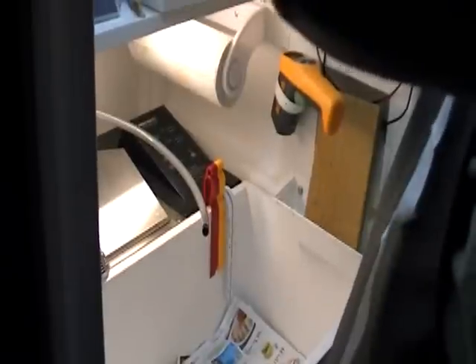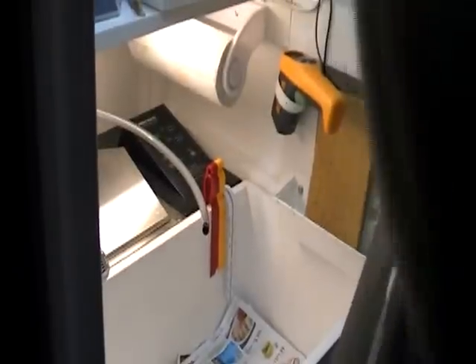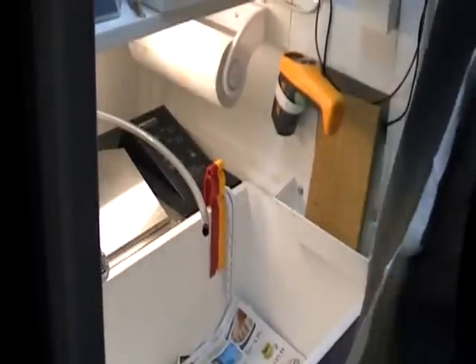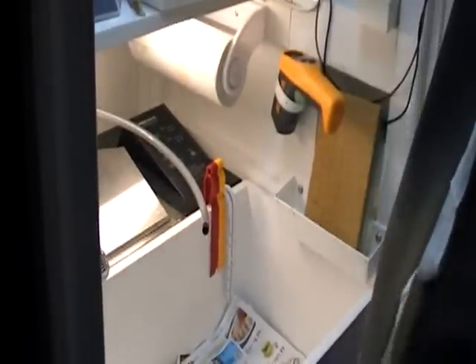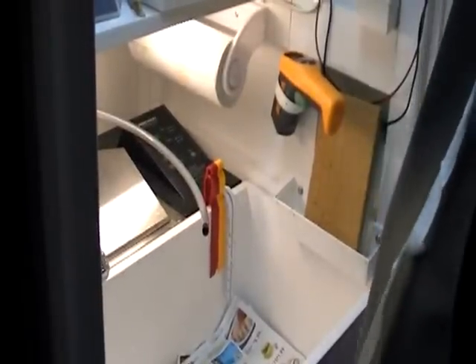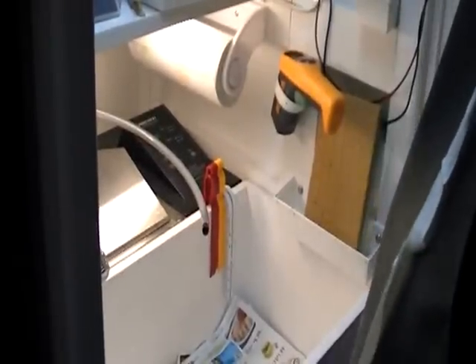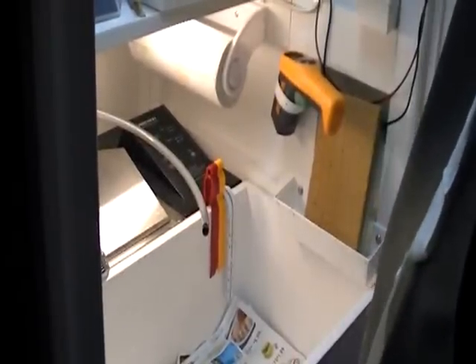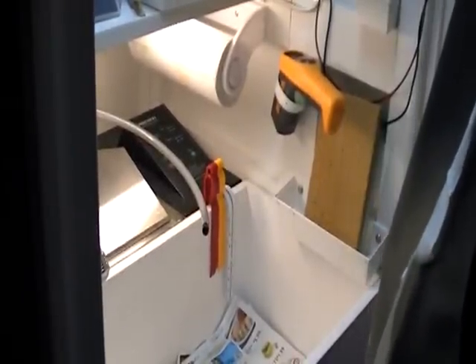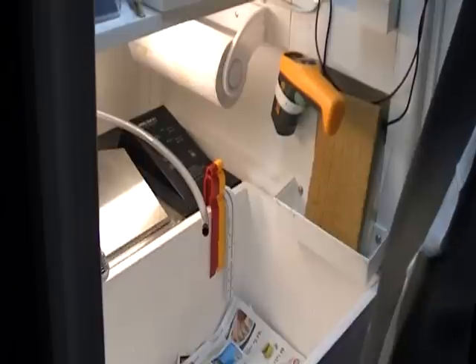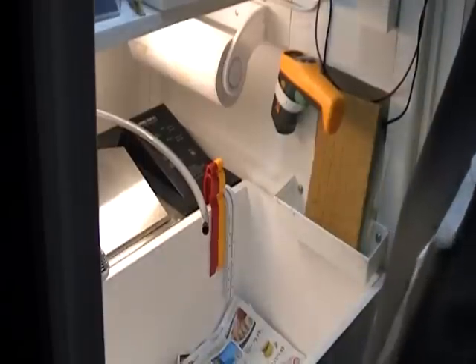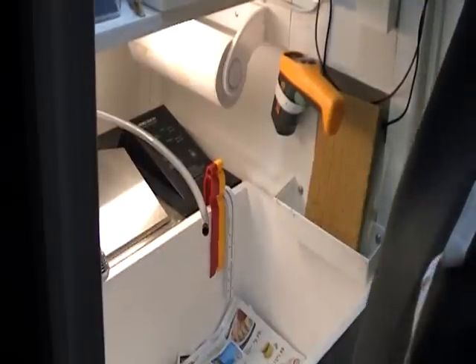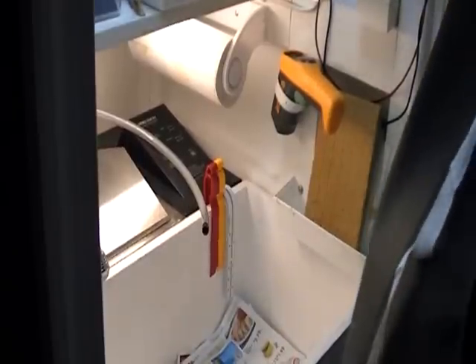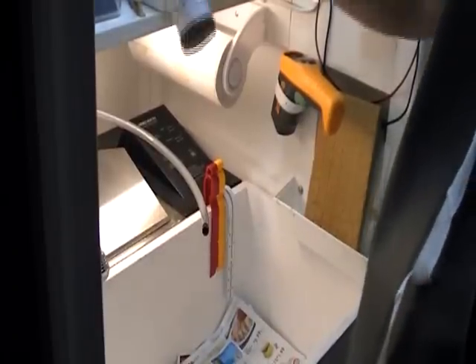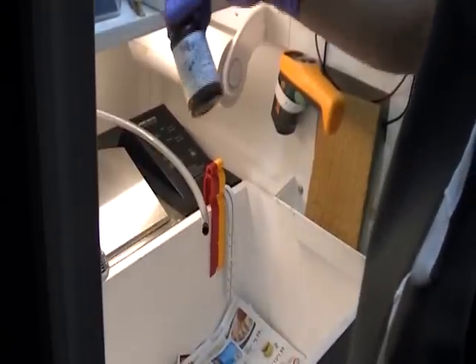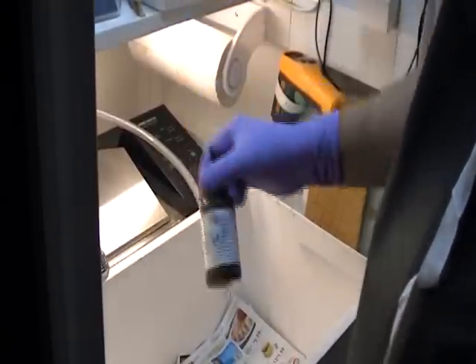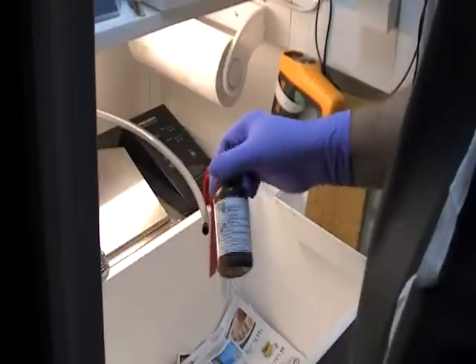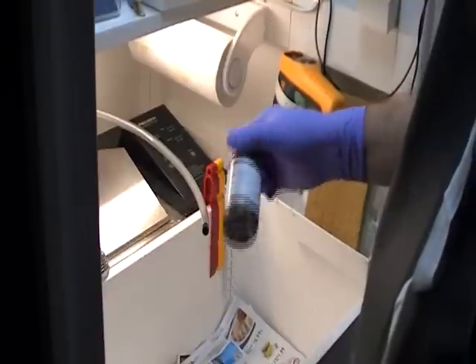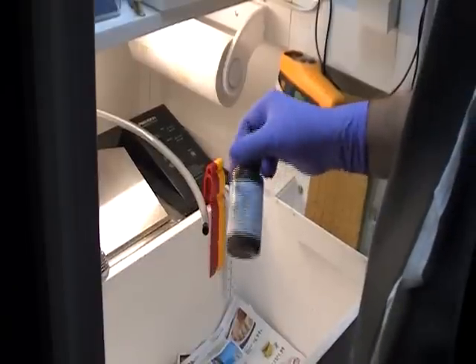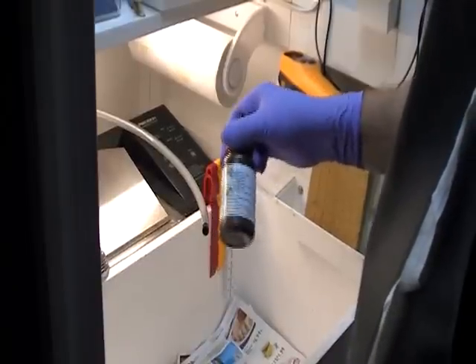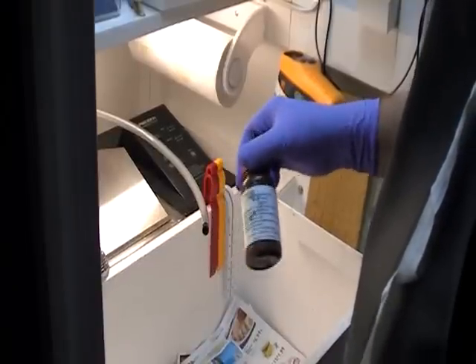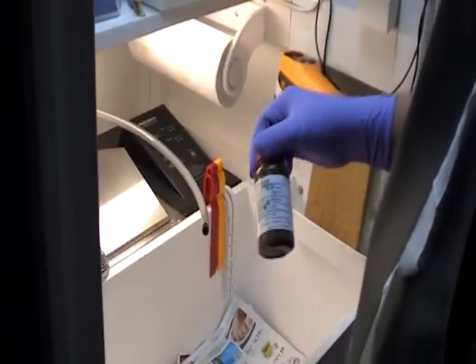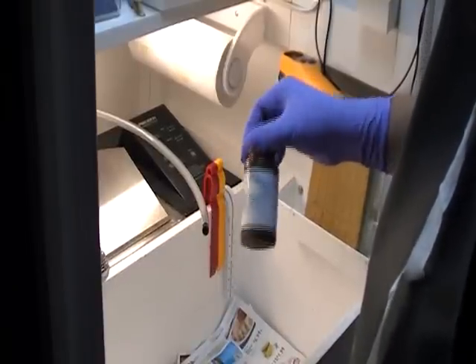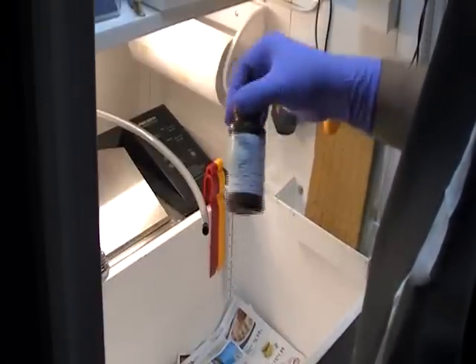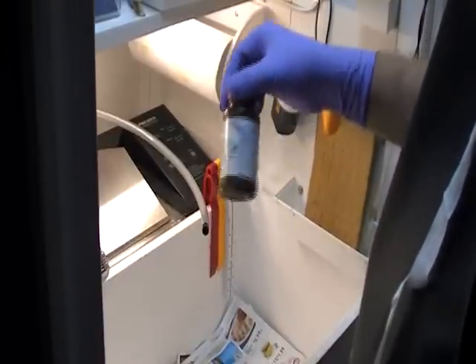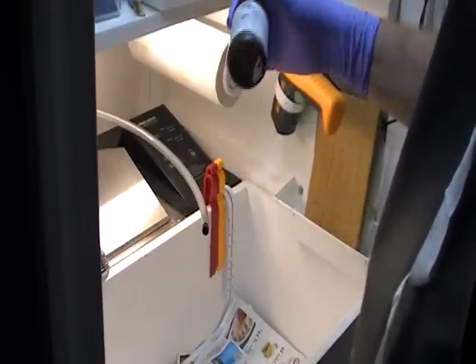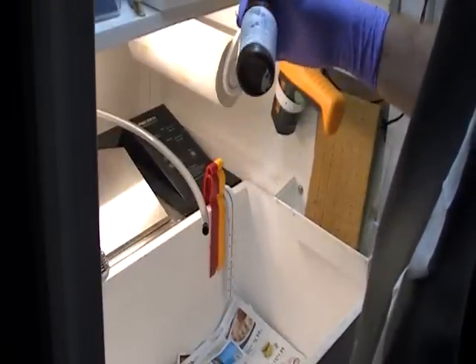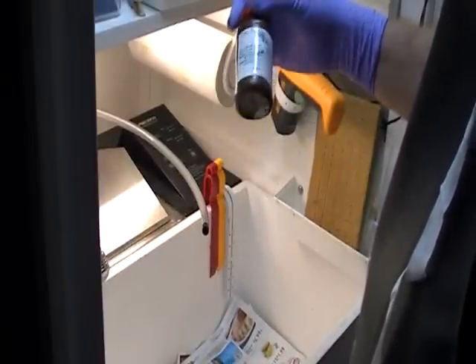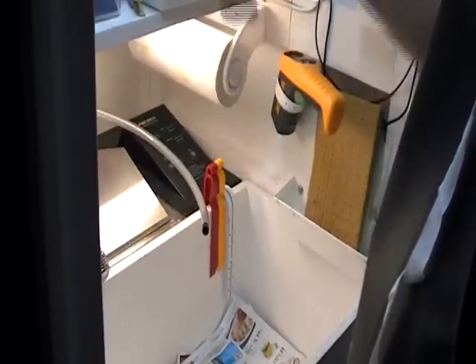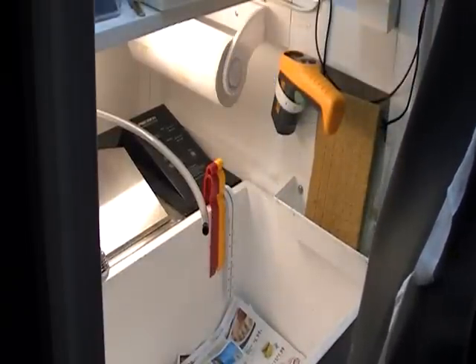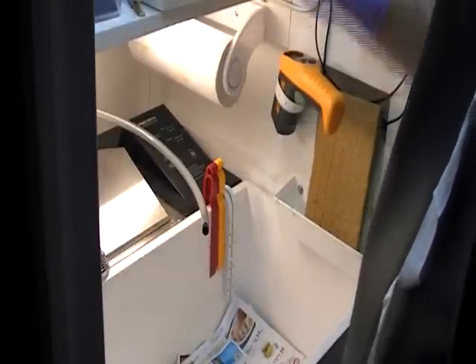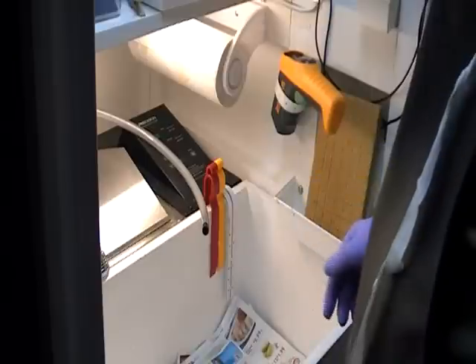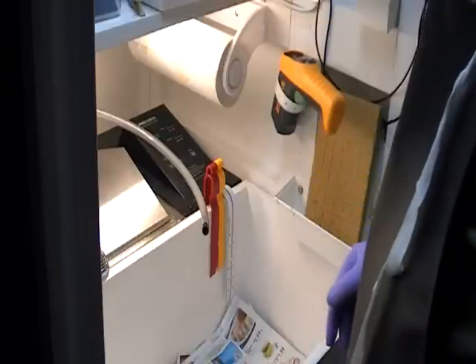Next we have probably the most messiest procedure — that's to put this conductive ink and coat the inside of the through holes with it, before we can do the copper plating.